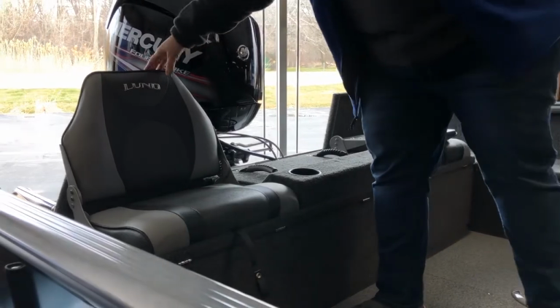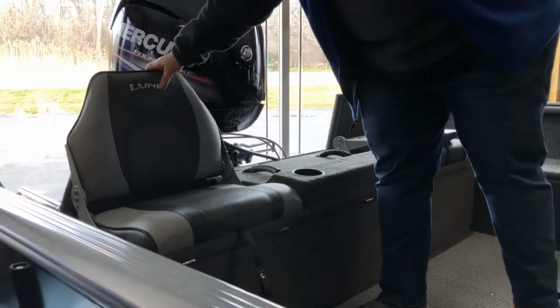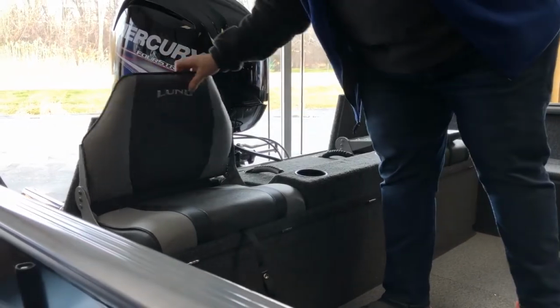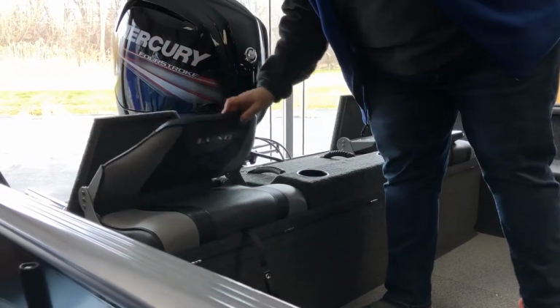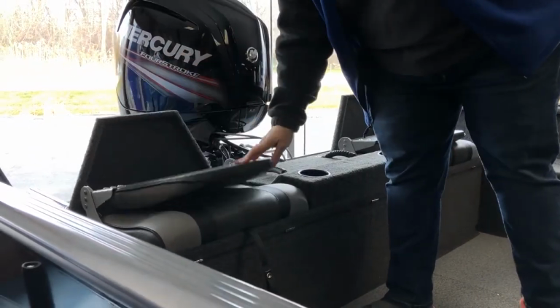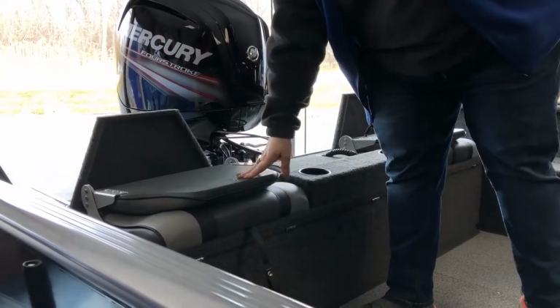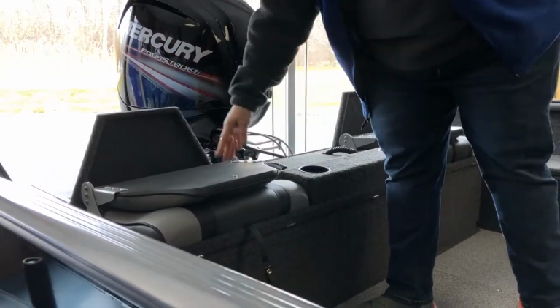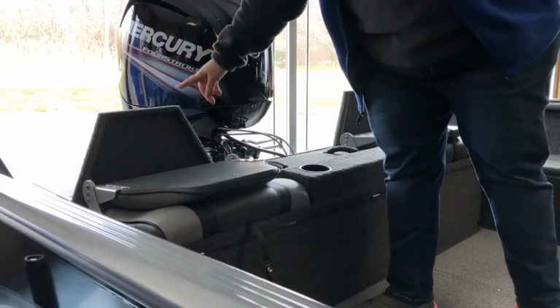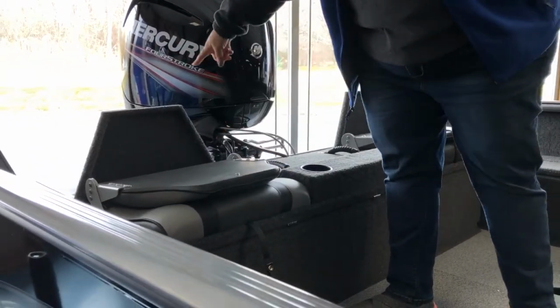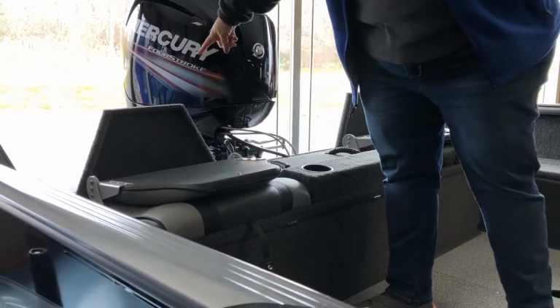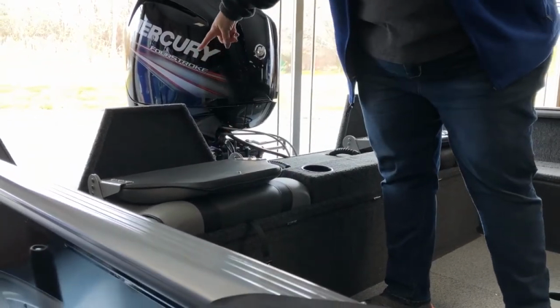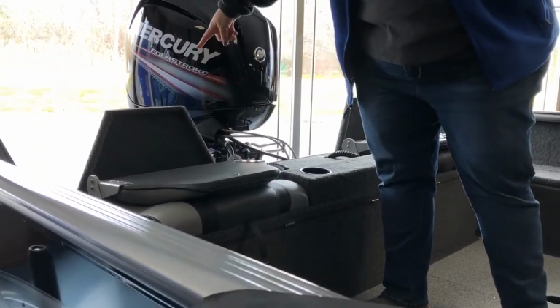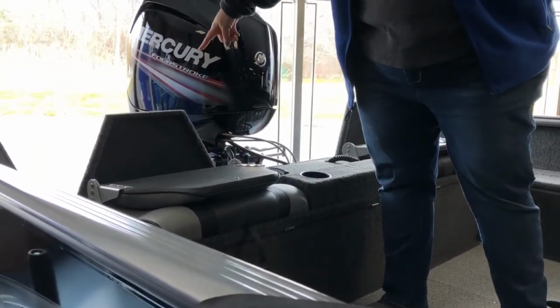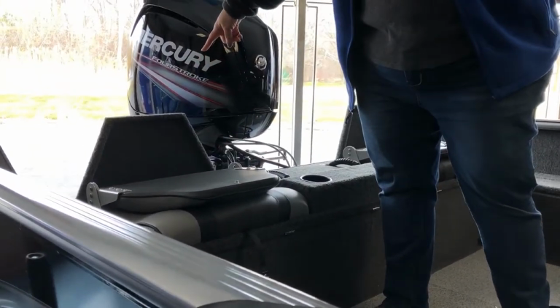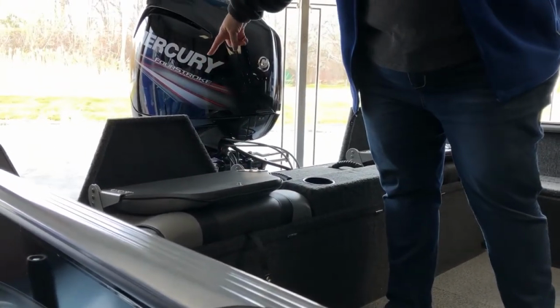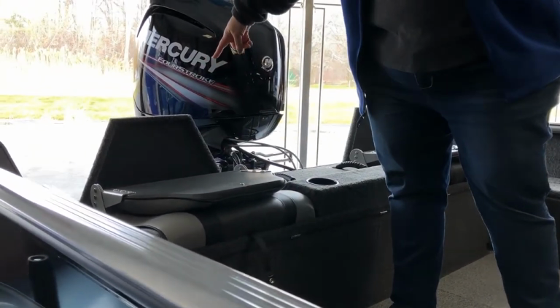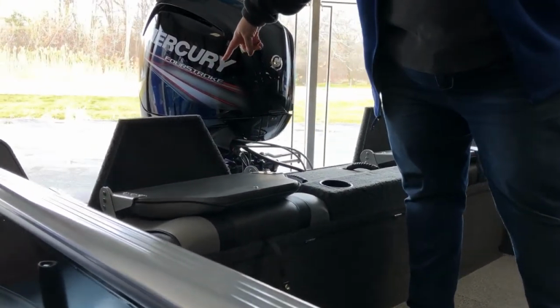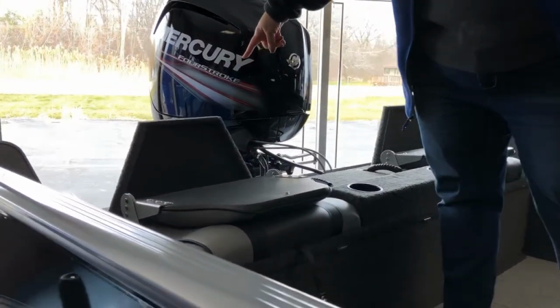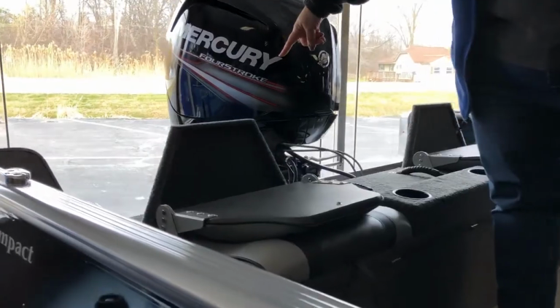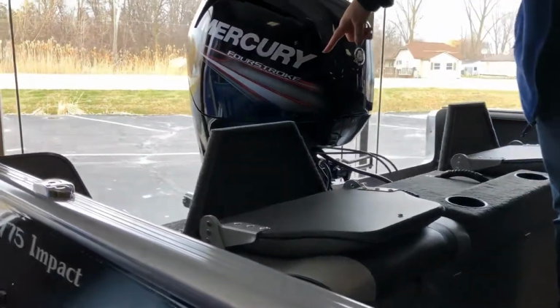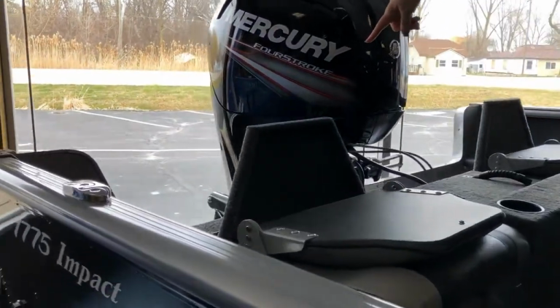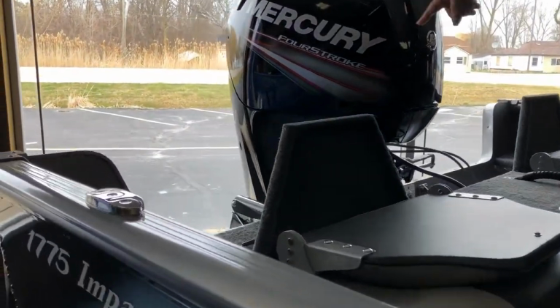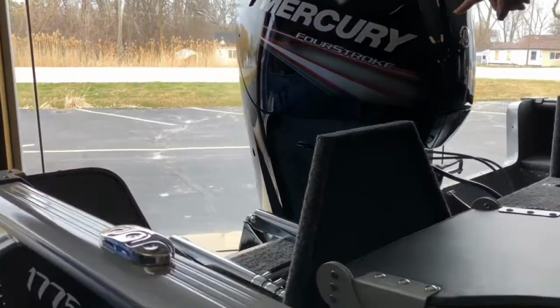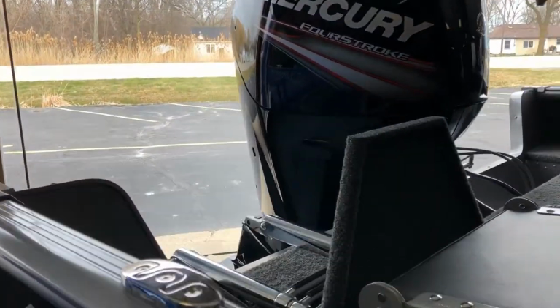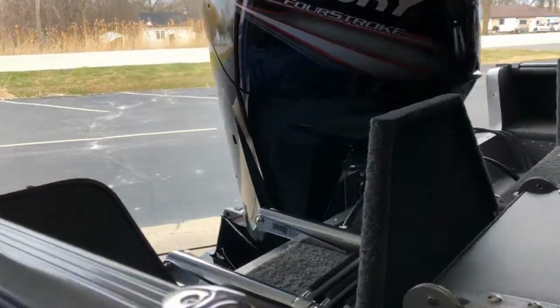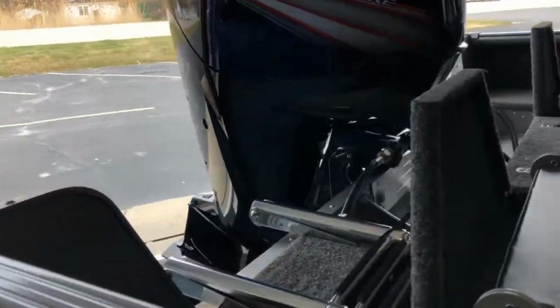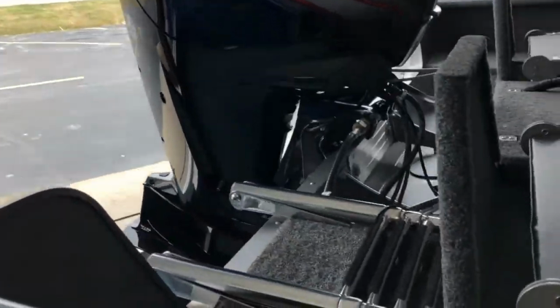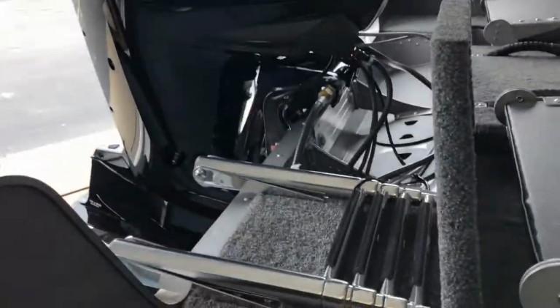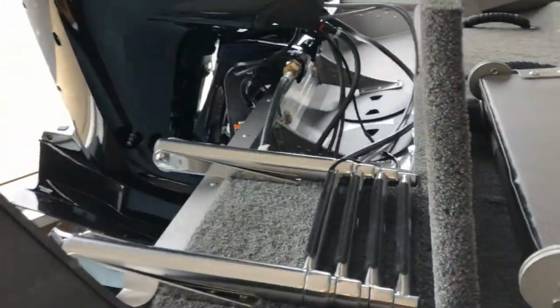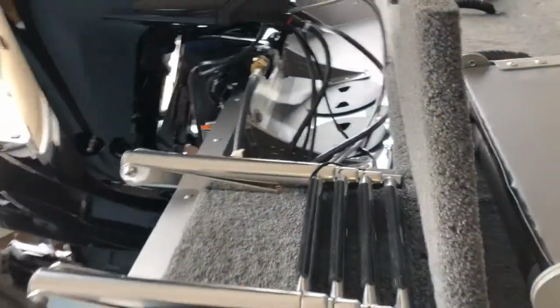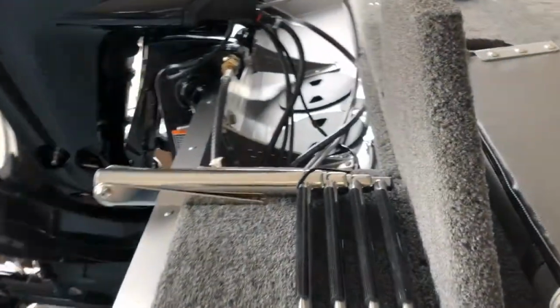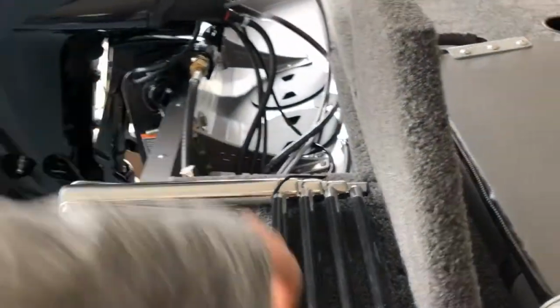Speaking of tubing and skiing, it has a really nice stainless telescoping ladder in the back, so it's easy to get in and out of the boat if you're in the water.